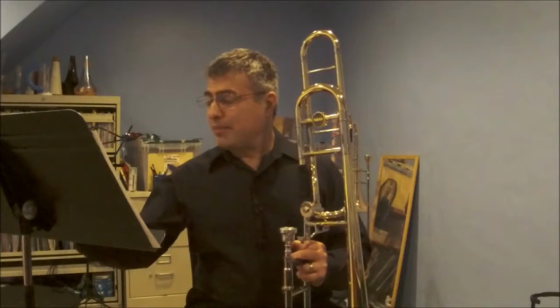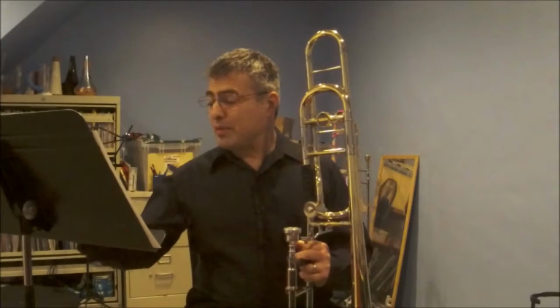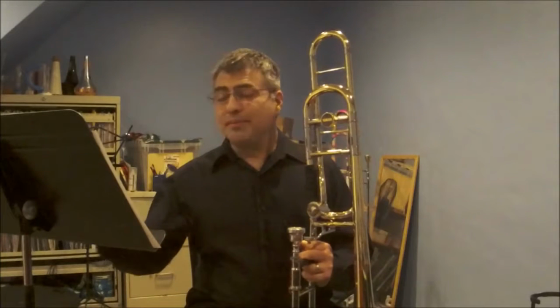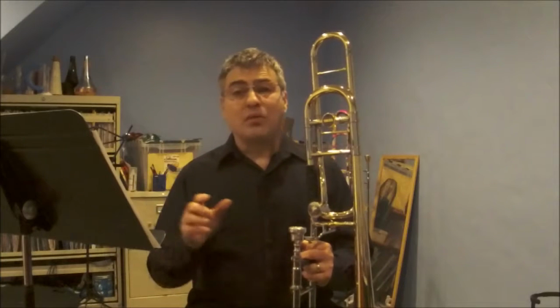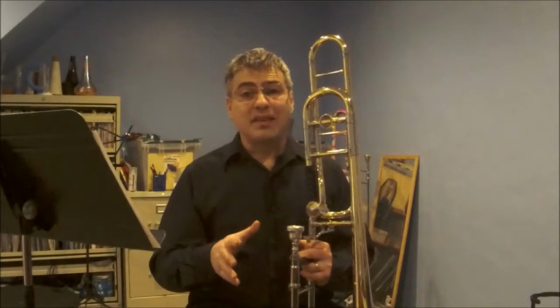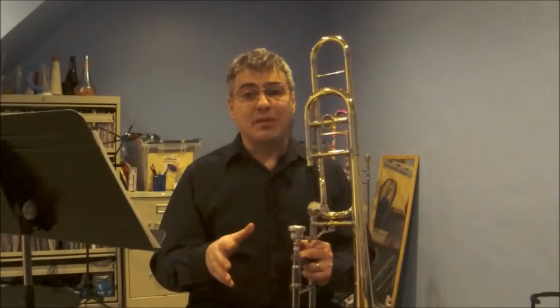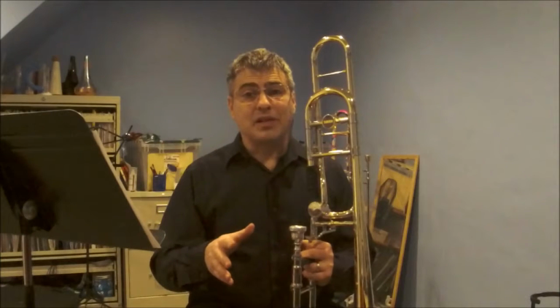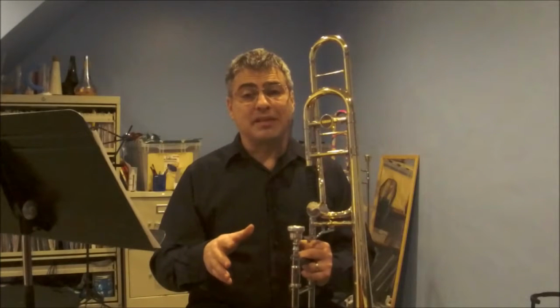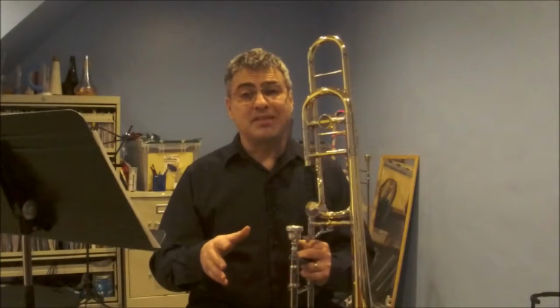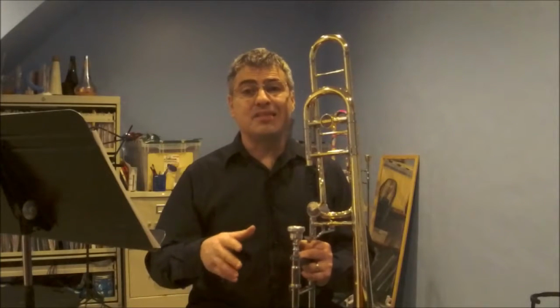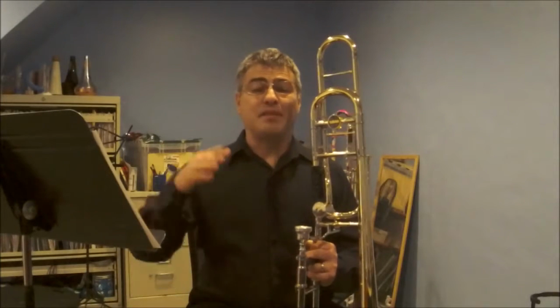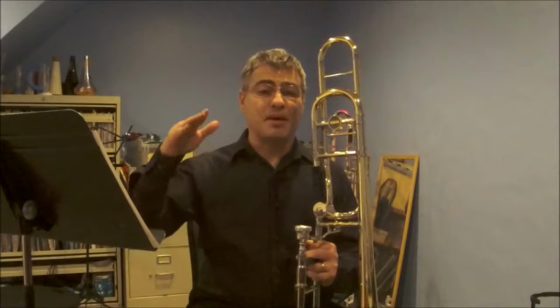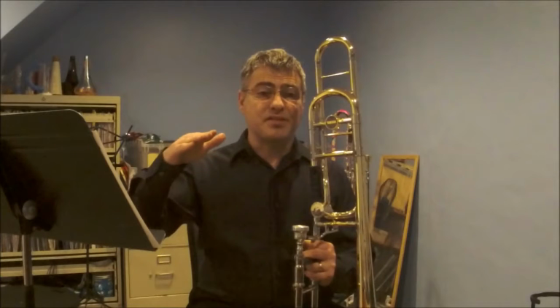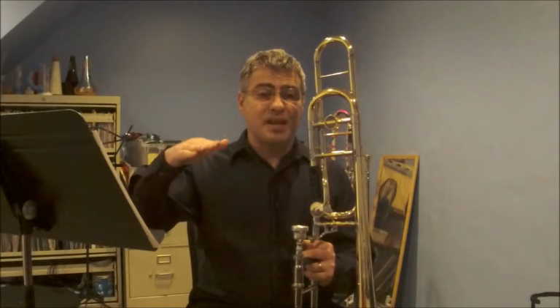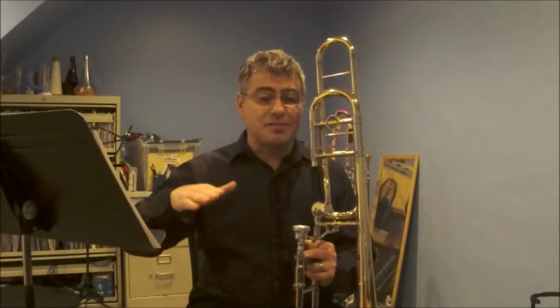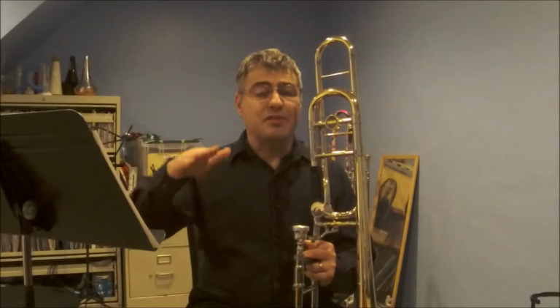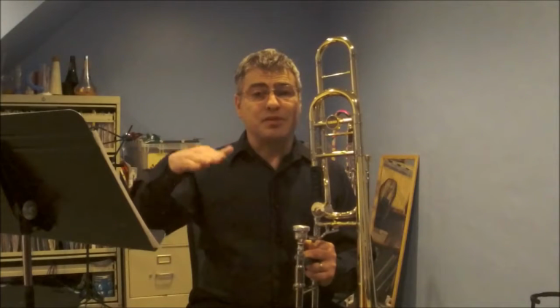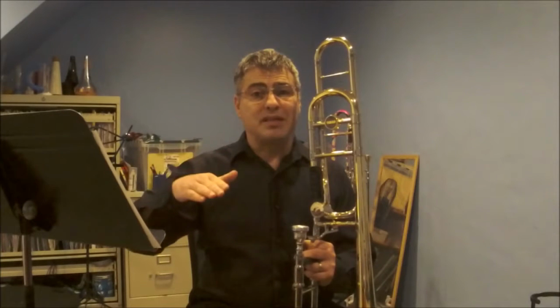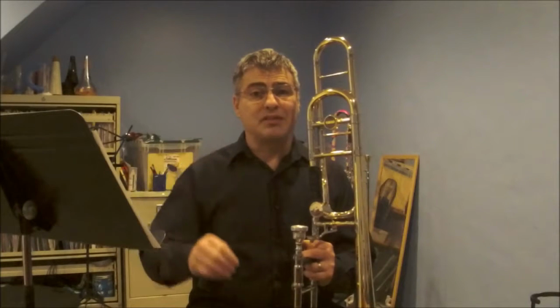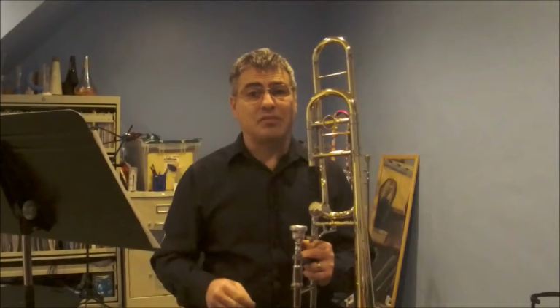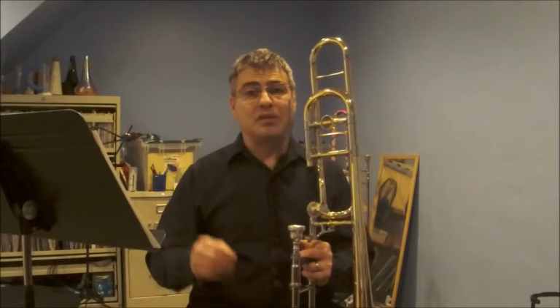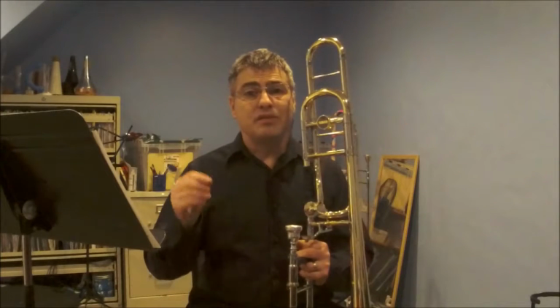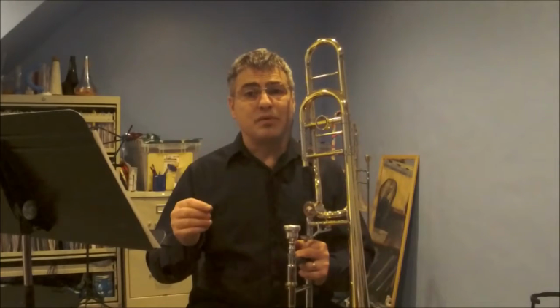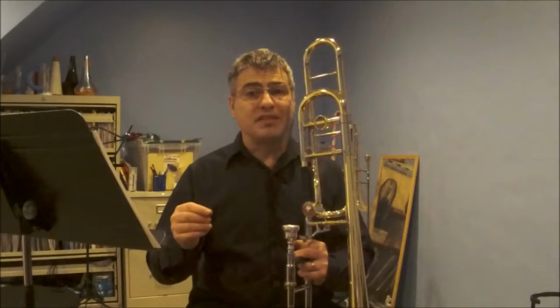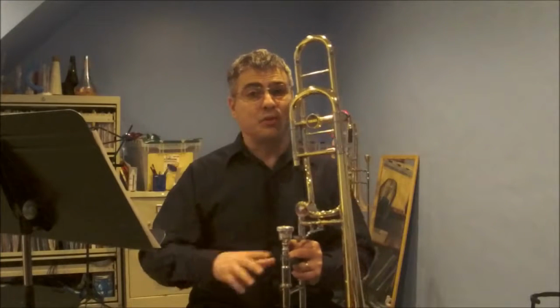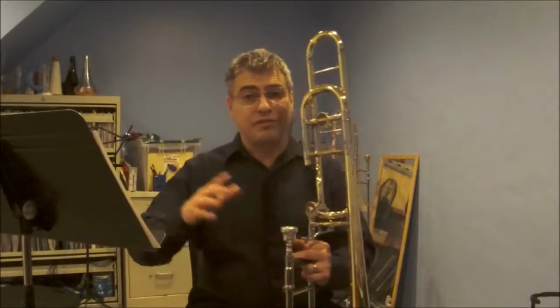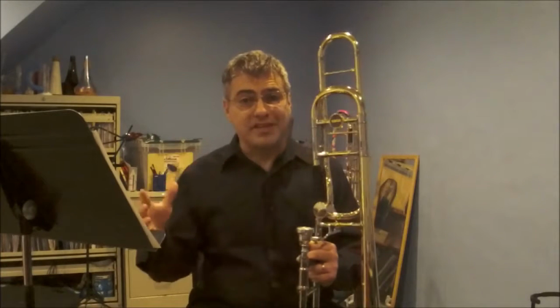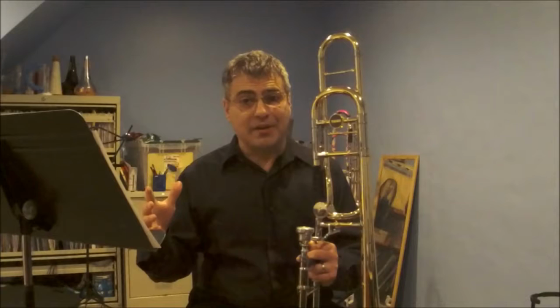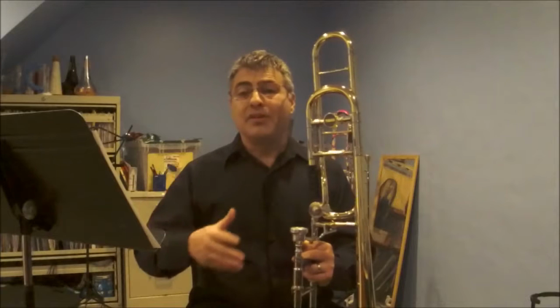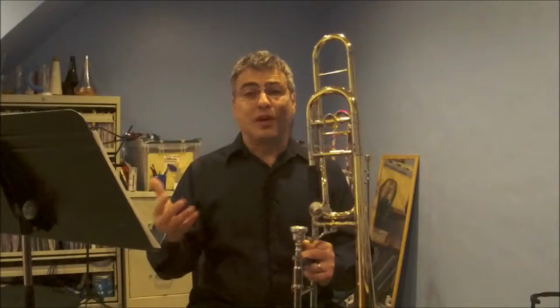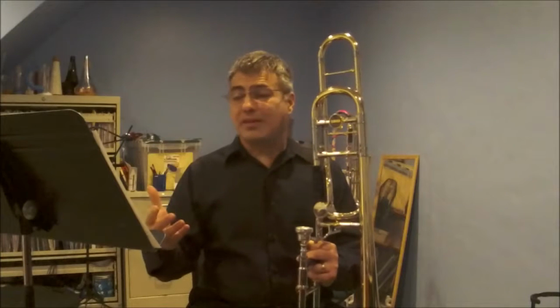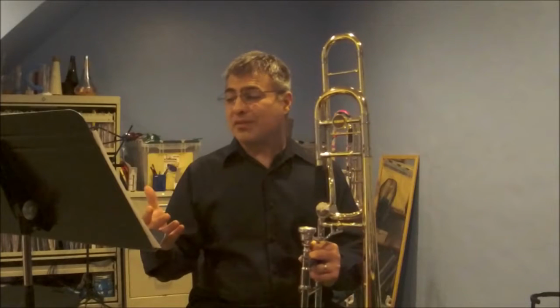Number one: what I think about when I try to play these is that my buzz has to match the pitch I'm trying to get on the trombone for the most centered or the fattest sound throughout the exercise.